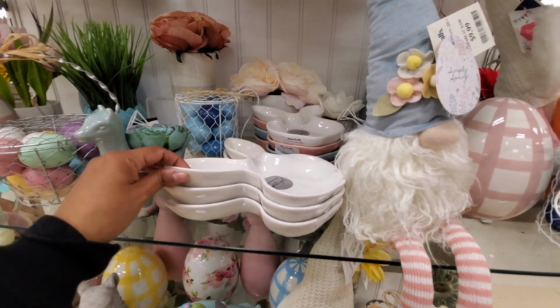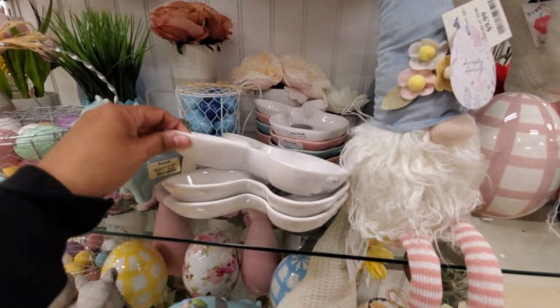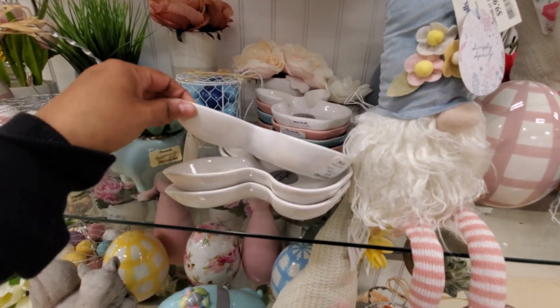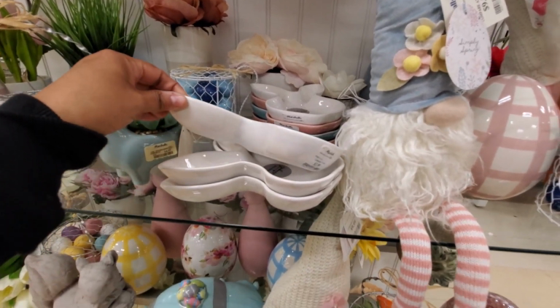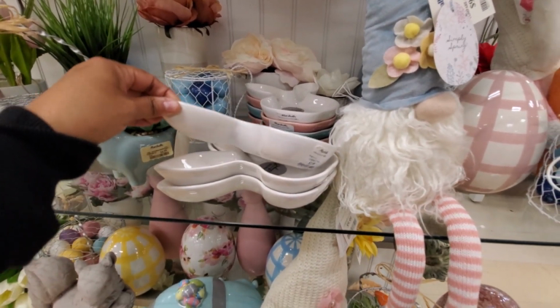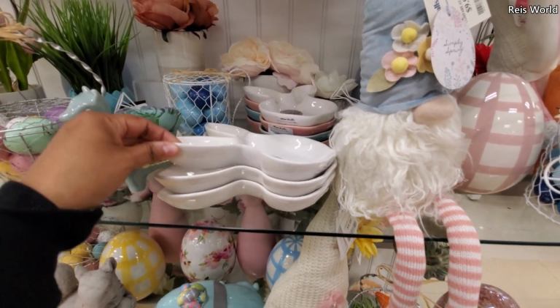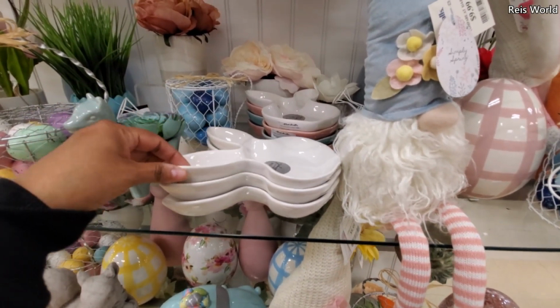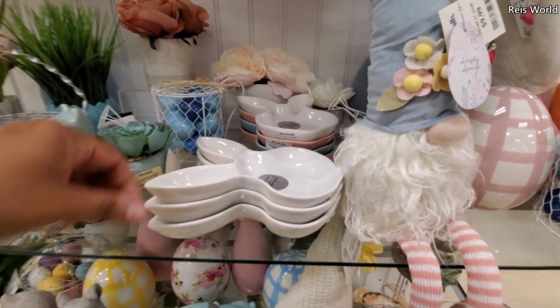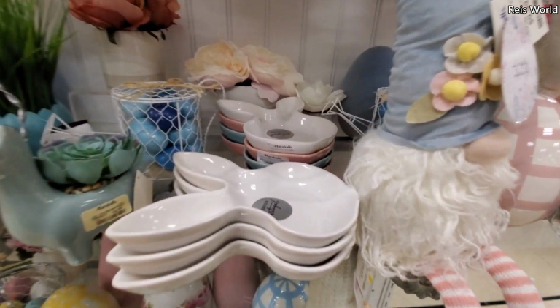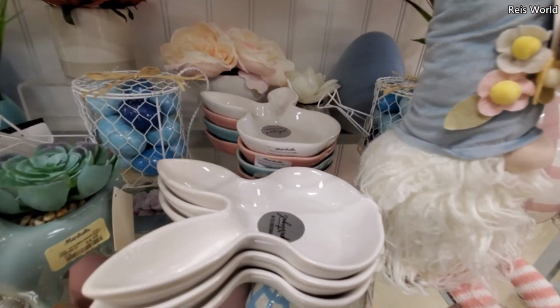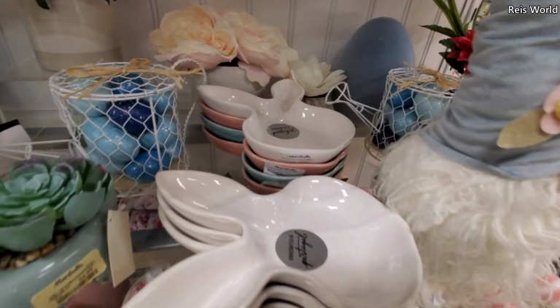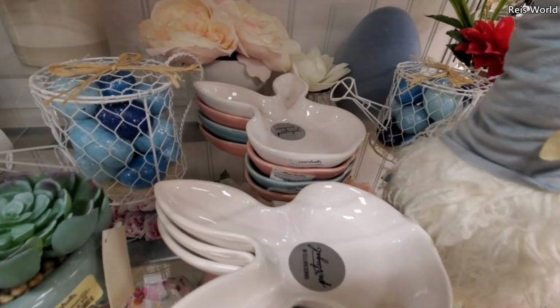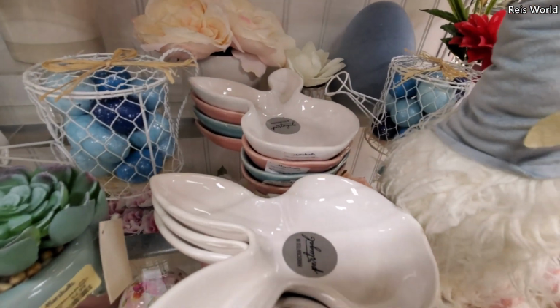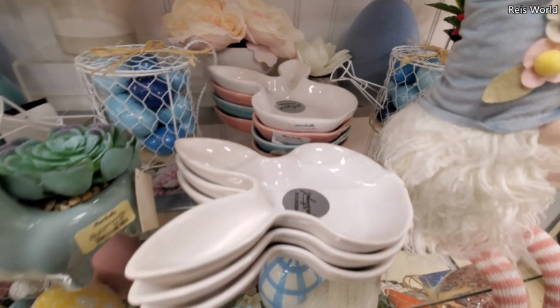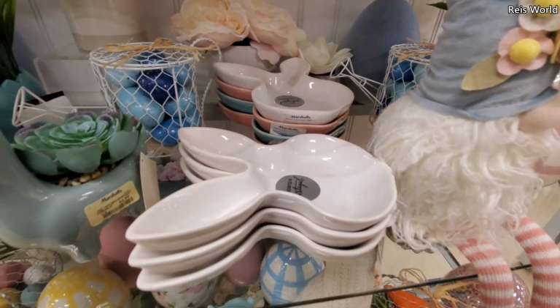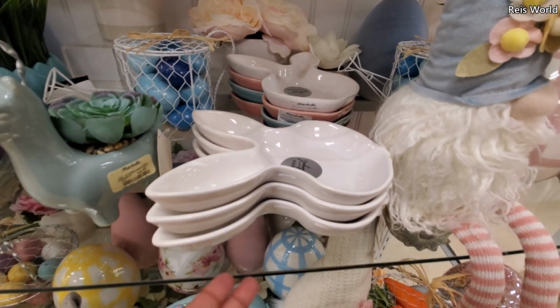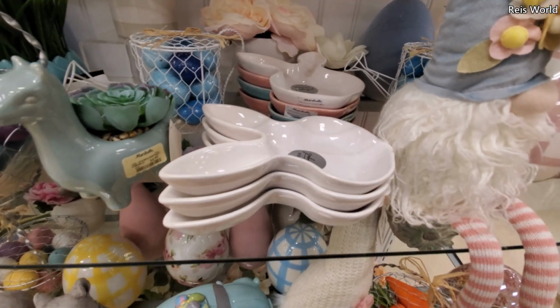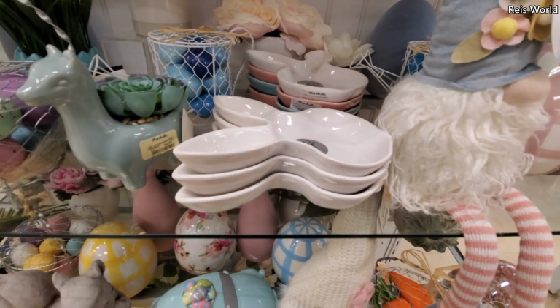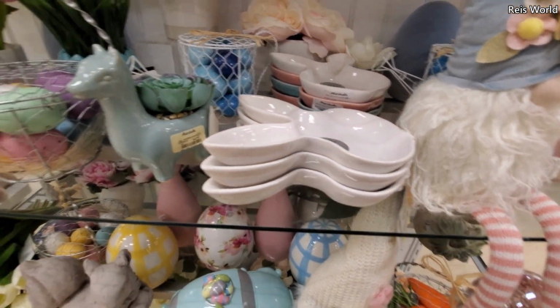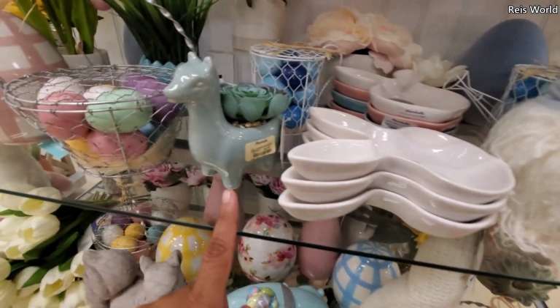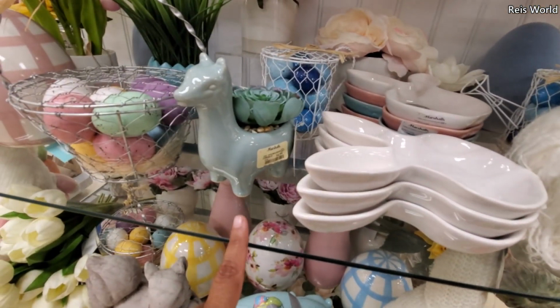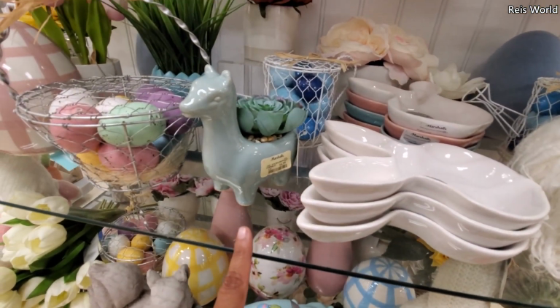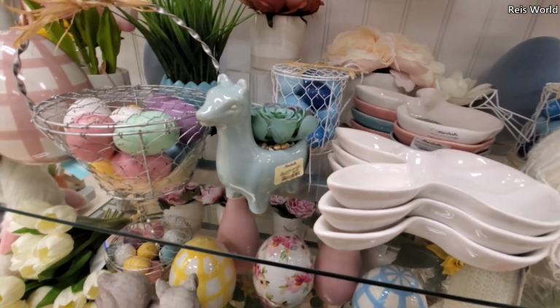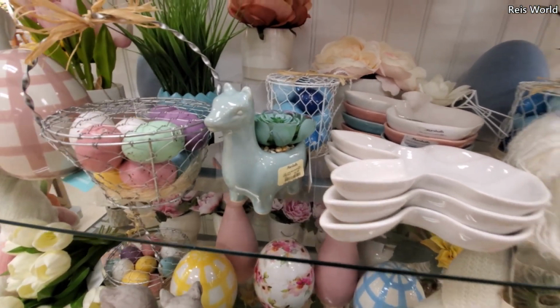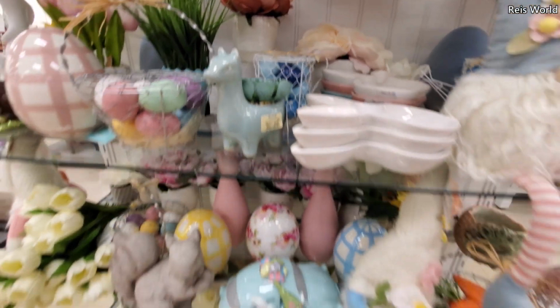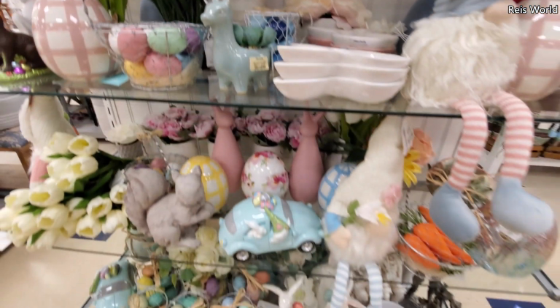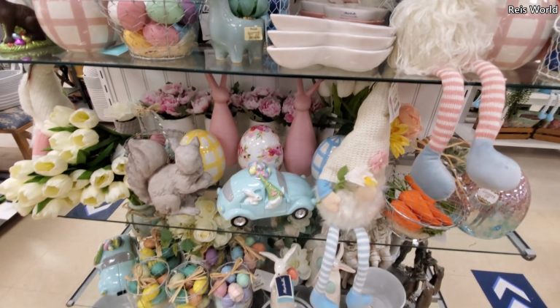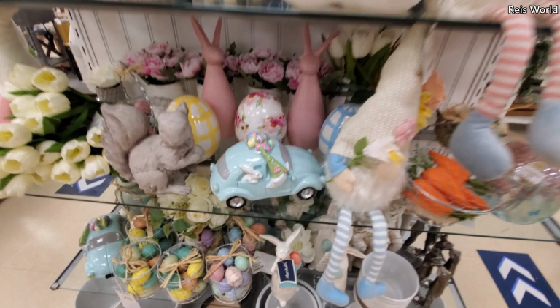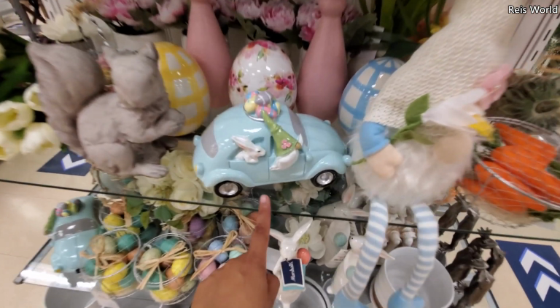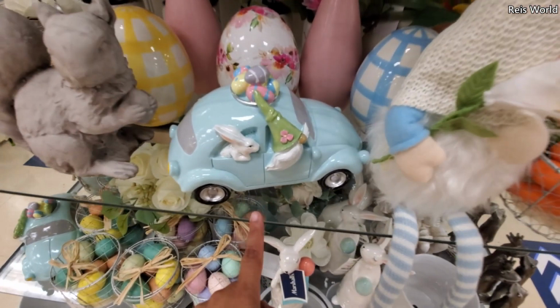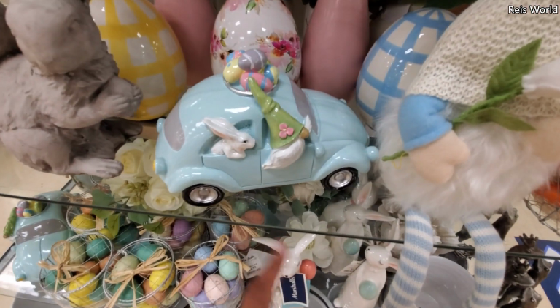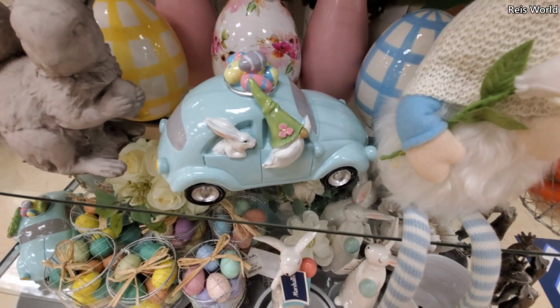I have plenty of these plates here for $4. Little bunnies on top, like bunny shape head. That's $5. And I want to say this one was $16.